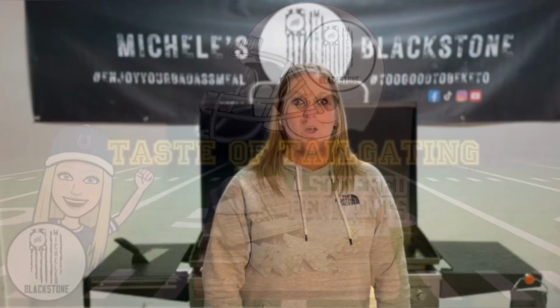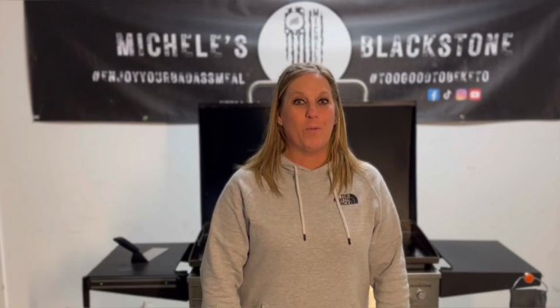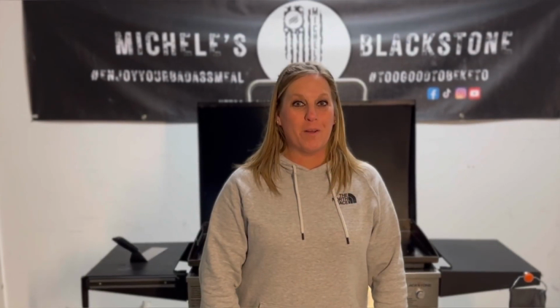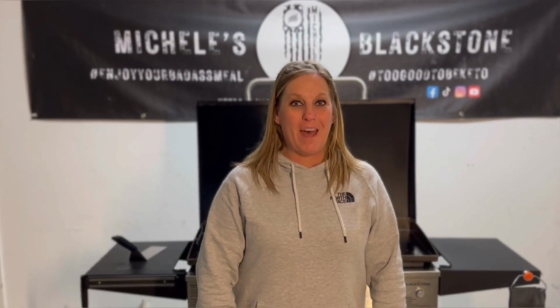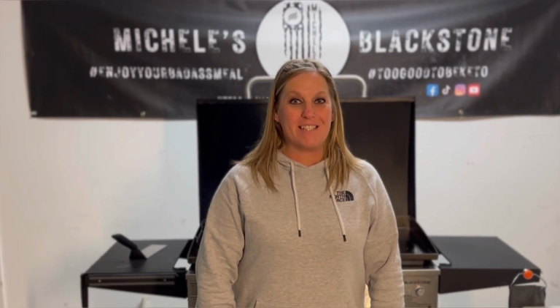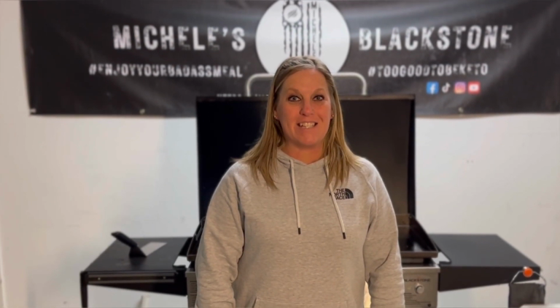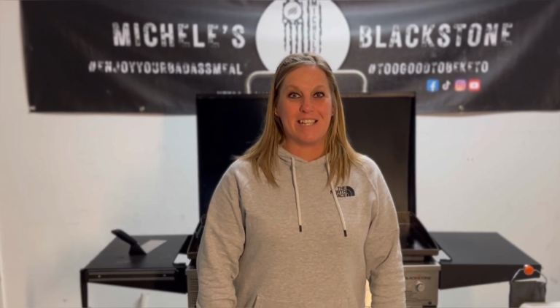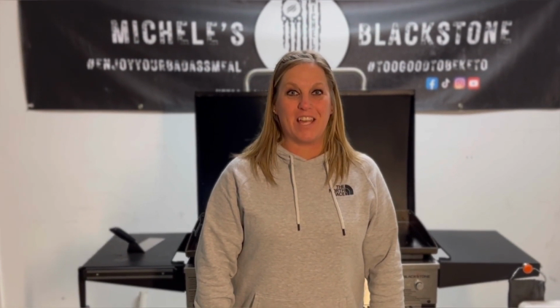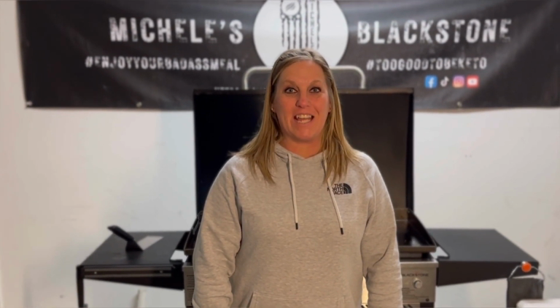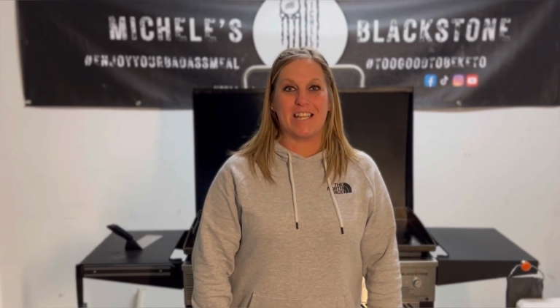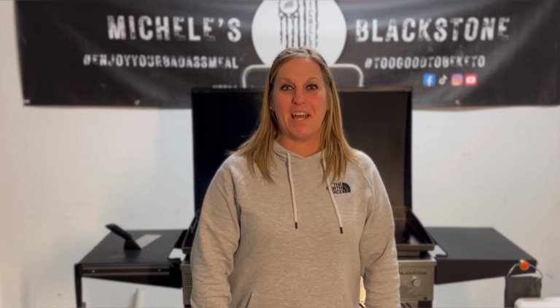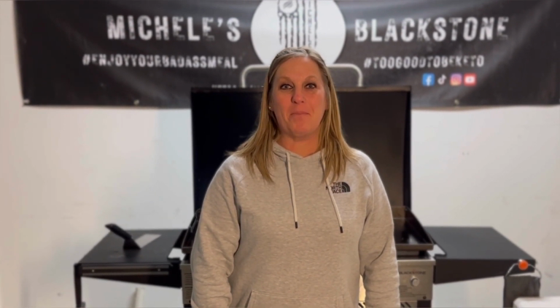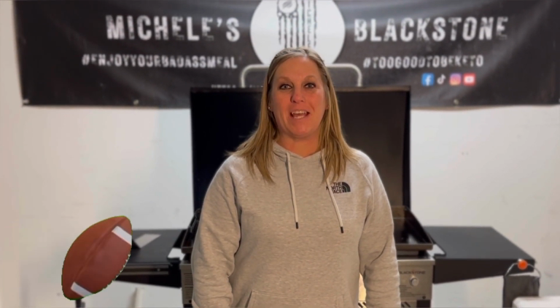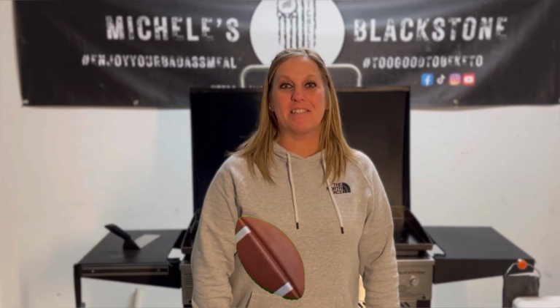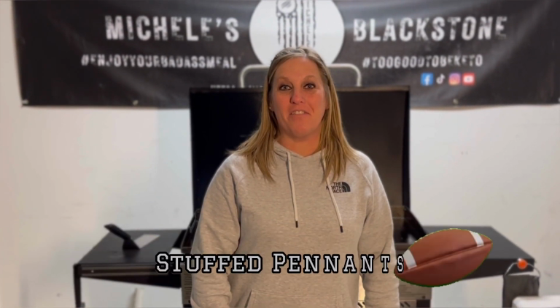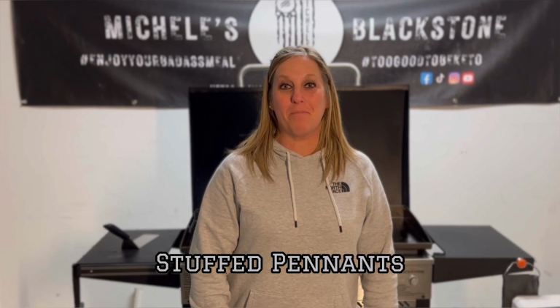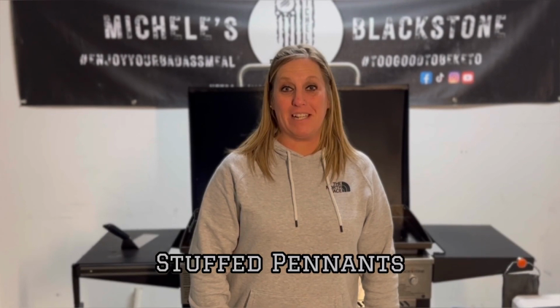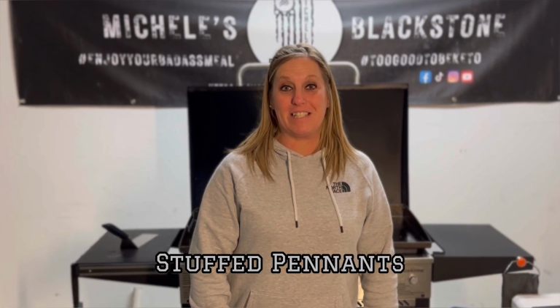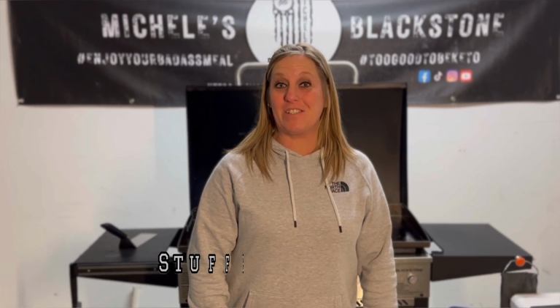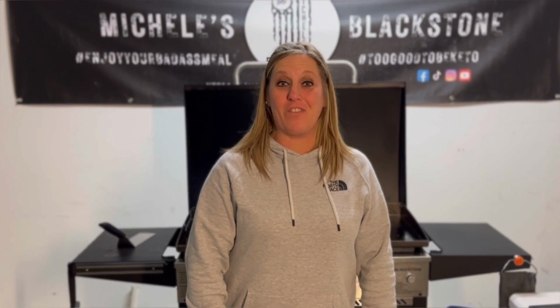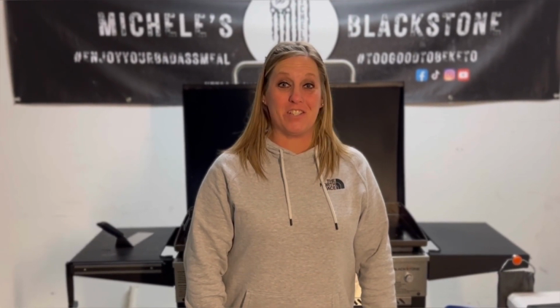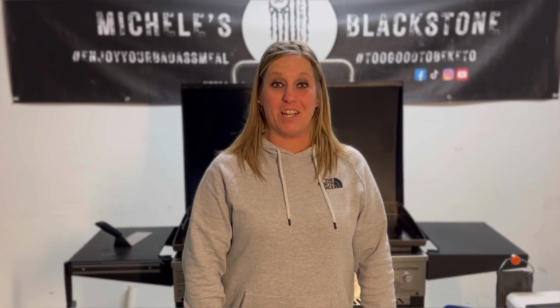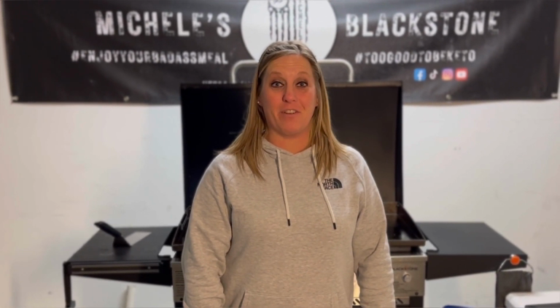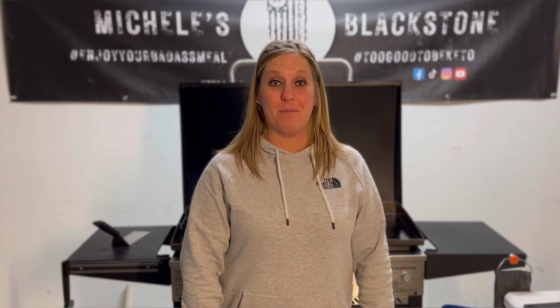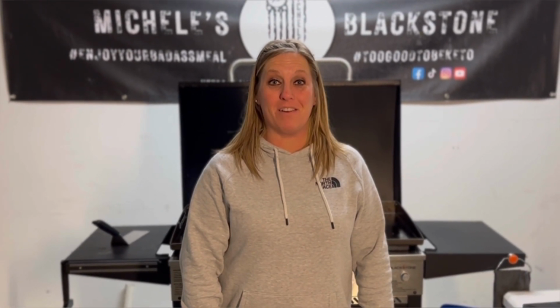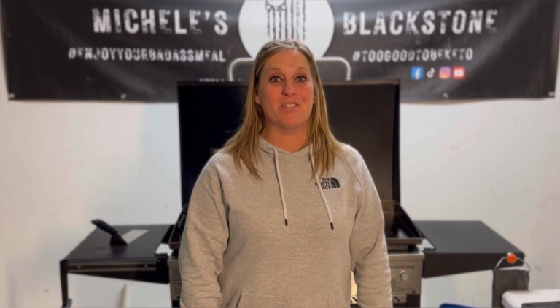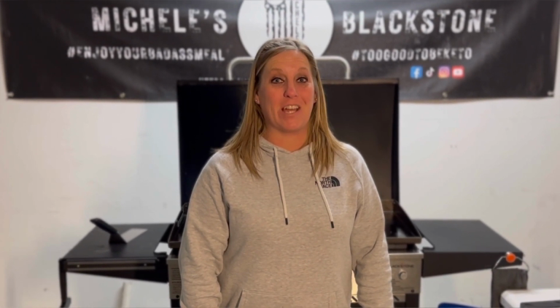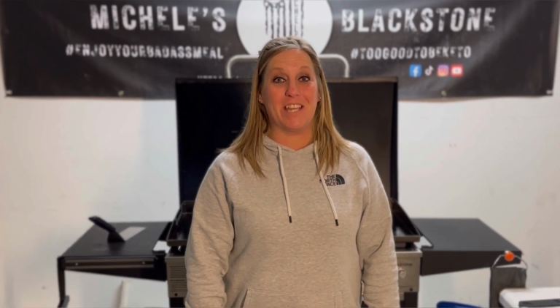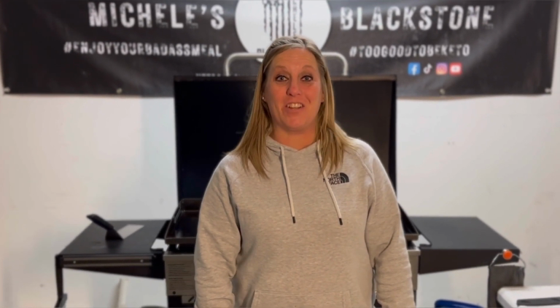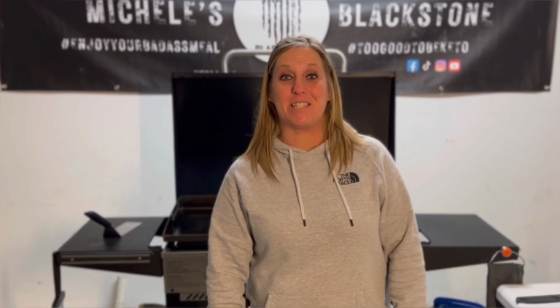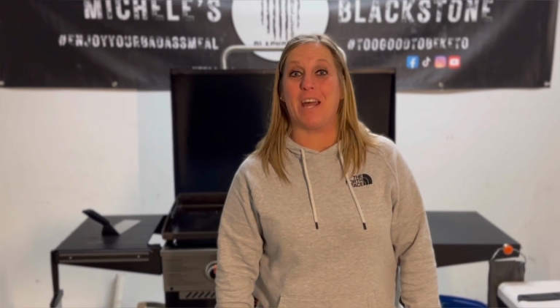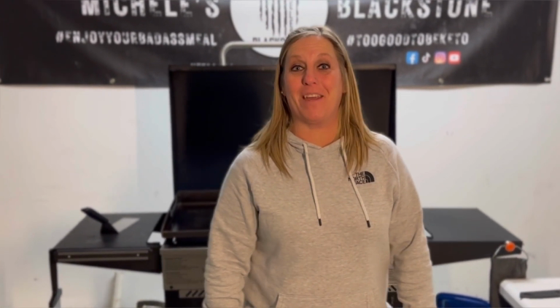Welcome back to Days to Tailgating and tonight I'm making stuffed pennants. It's a vegetarian friendly meal. Check out the ingredients behind me.